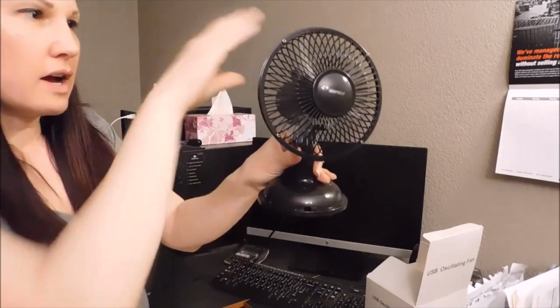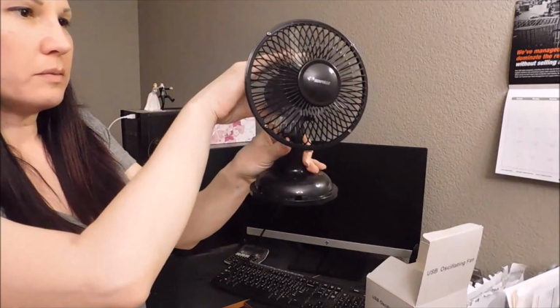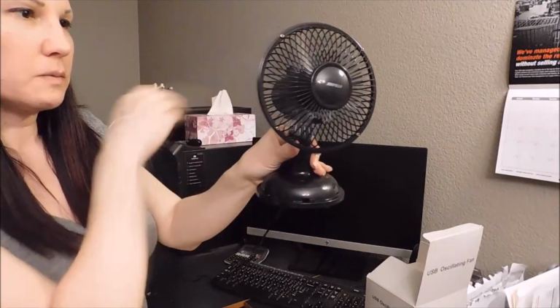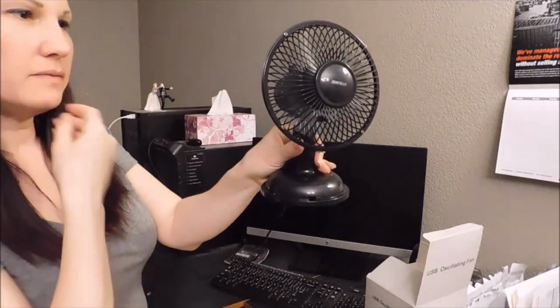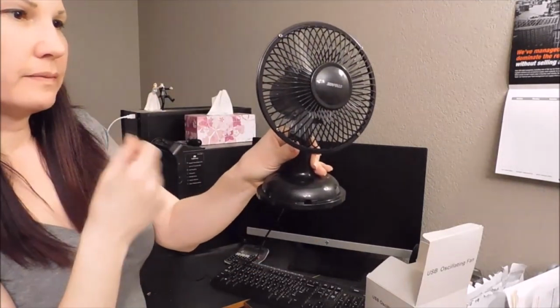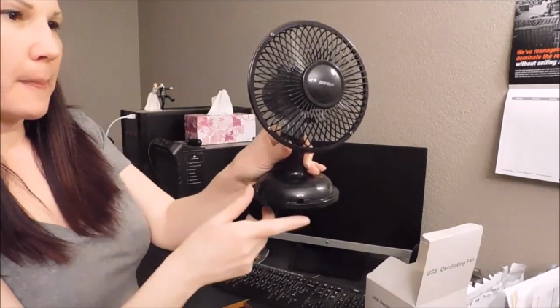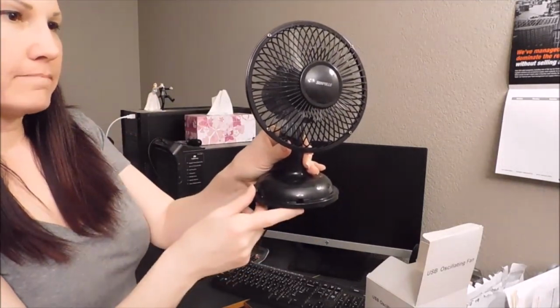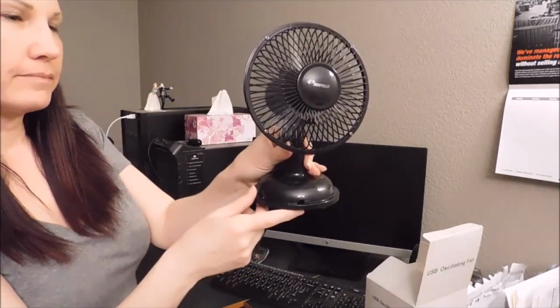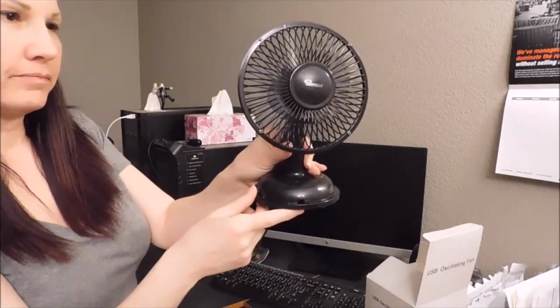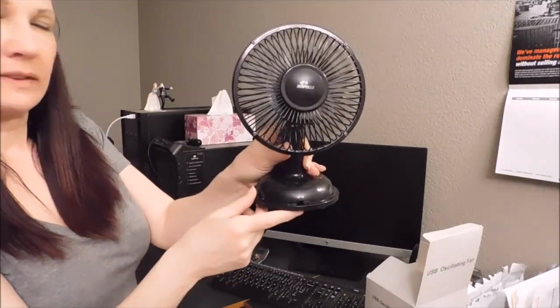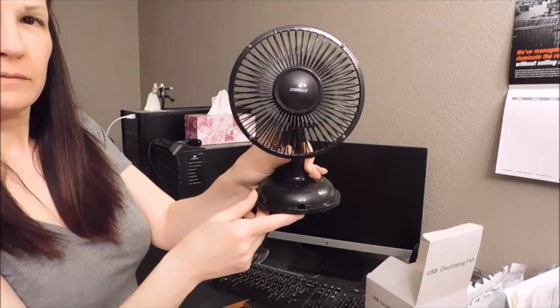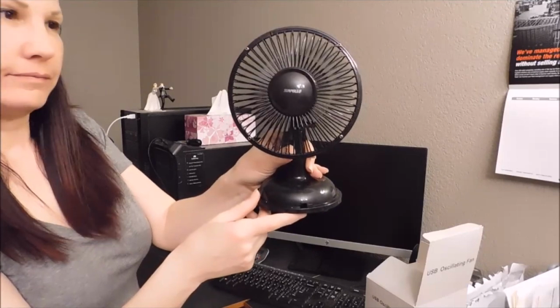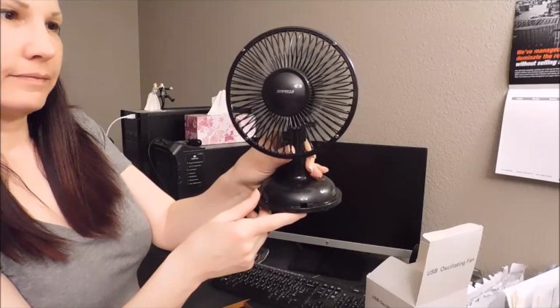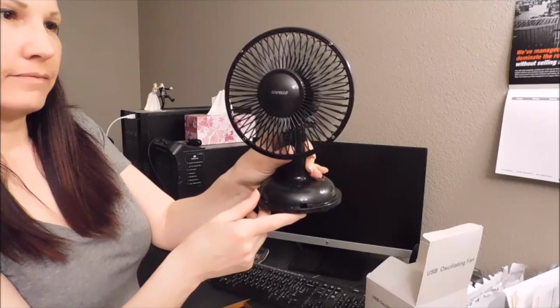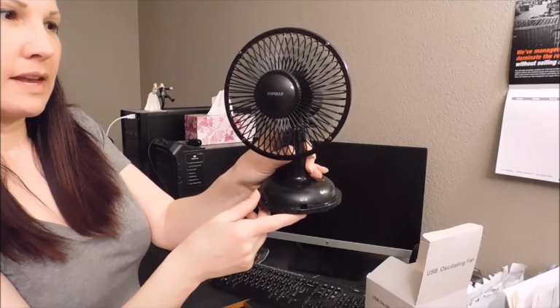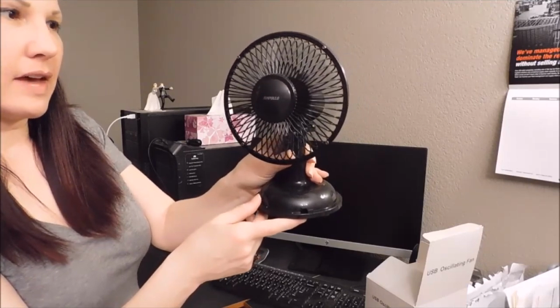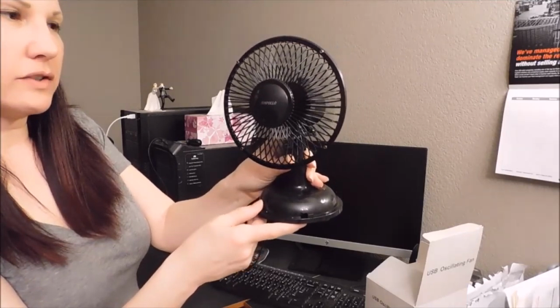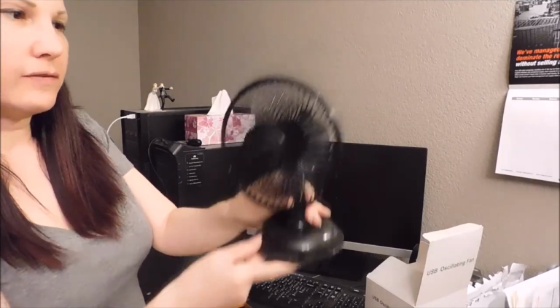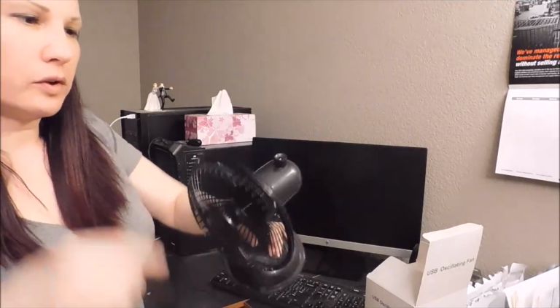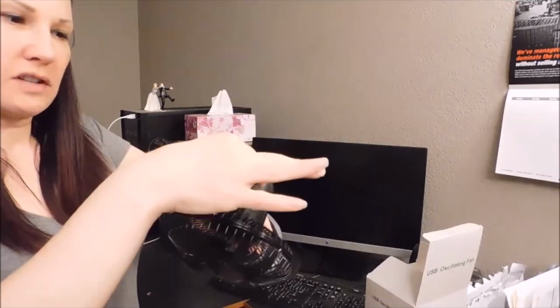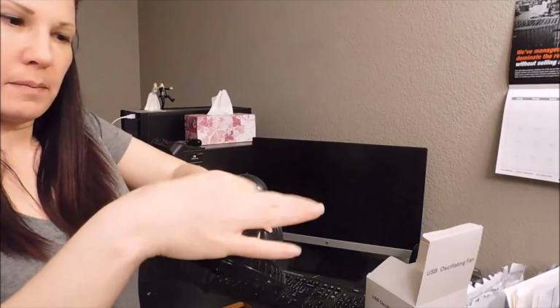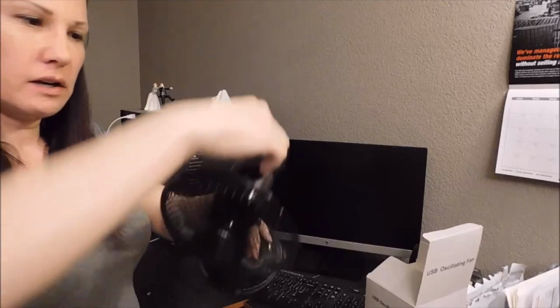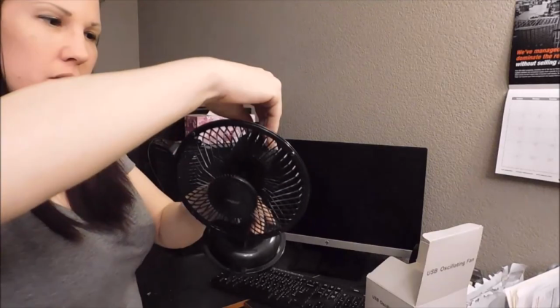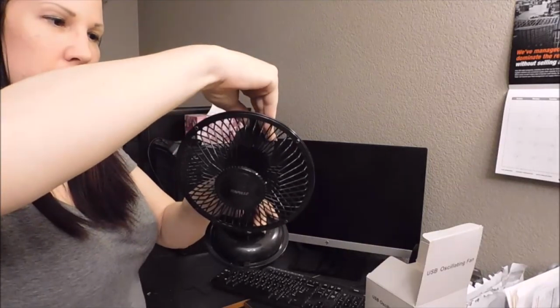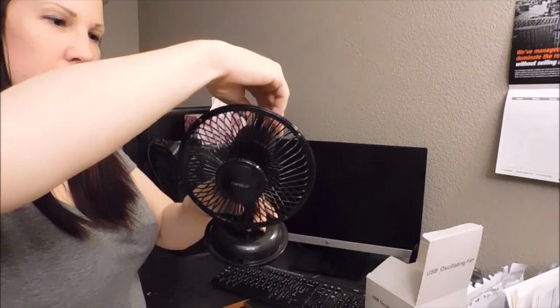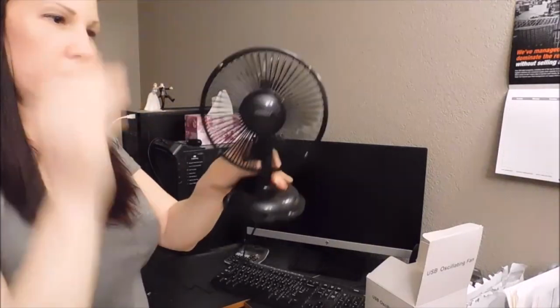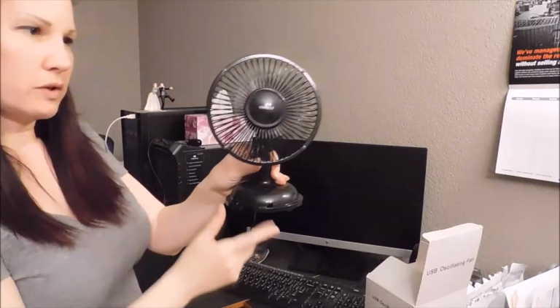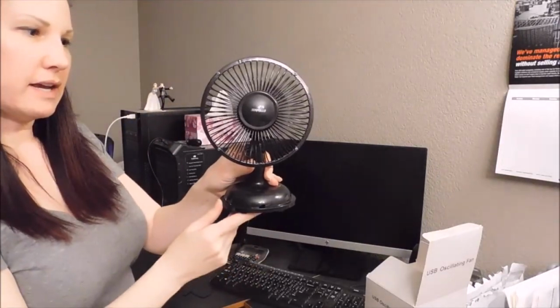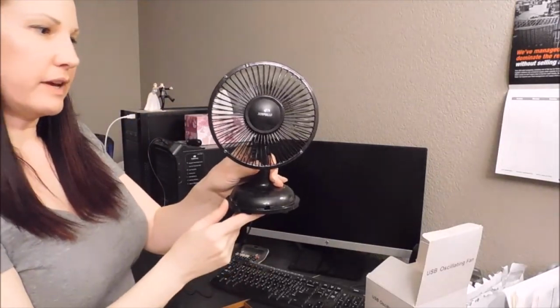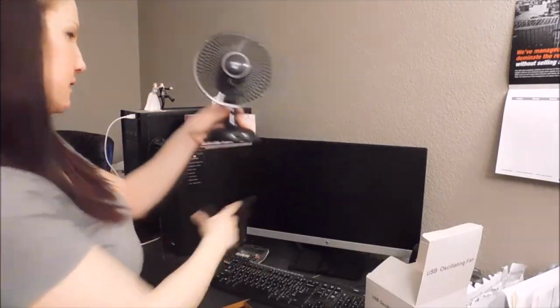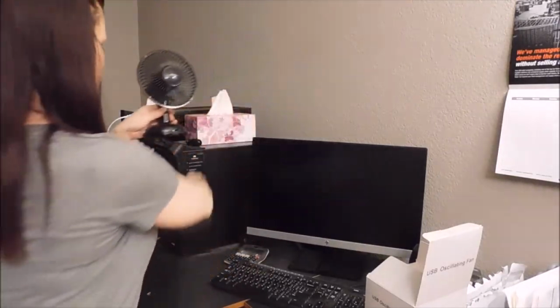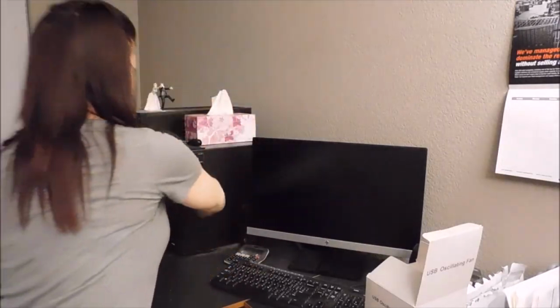Now you can make it spin. And then also, if you pull this top up right here, it will stay in place, just like so.